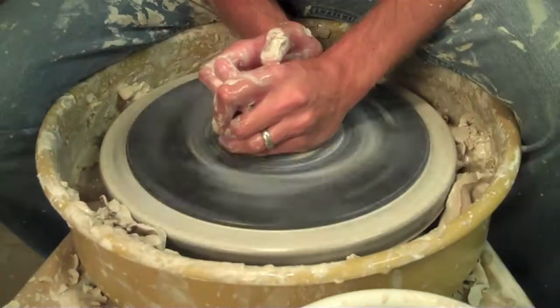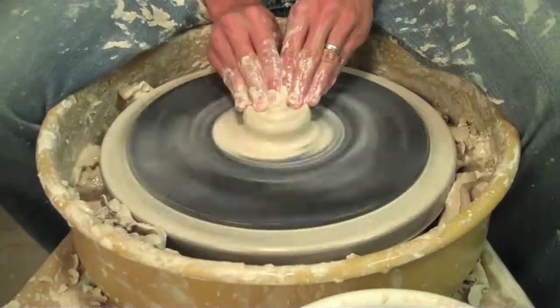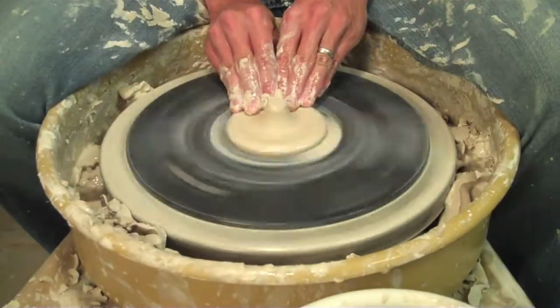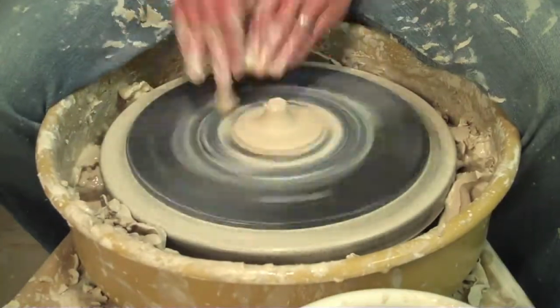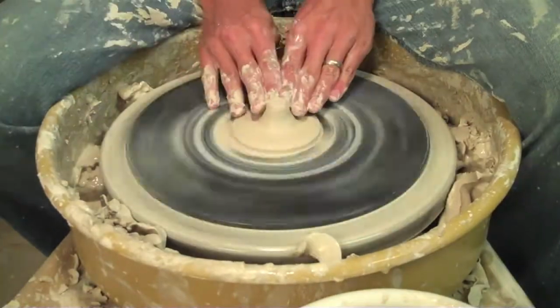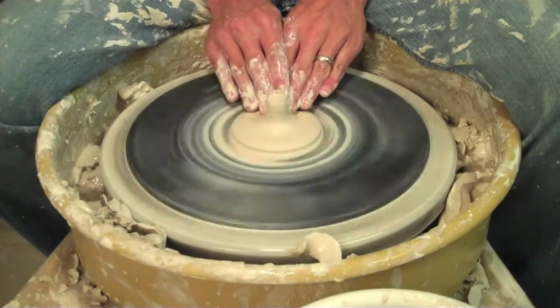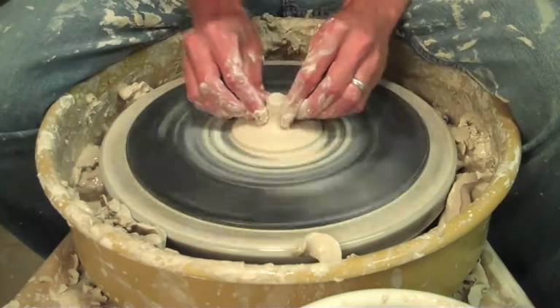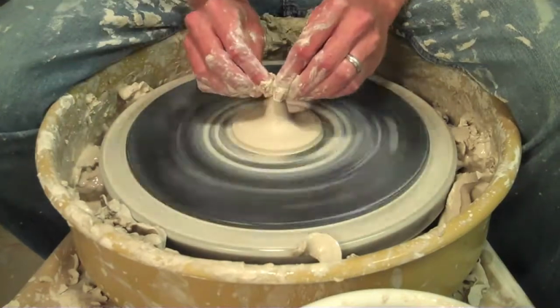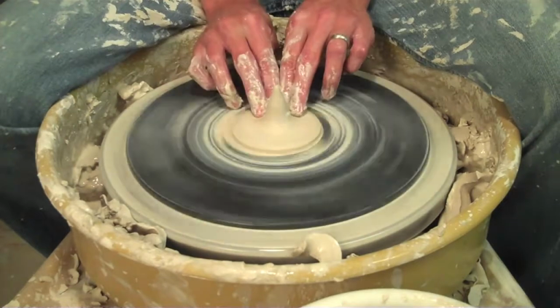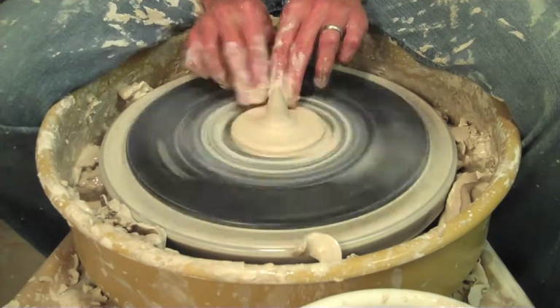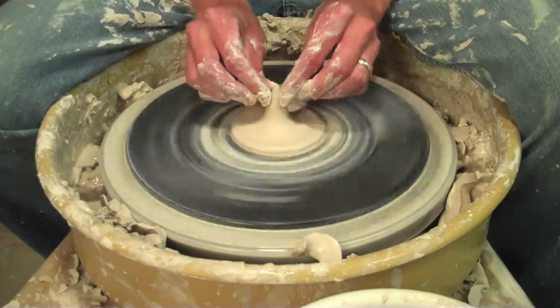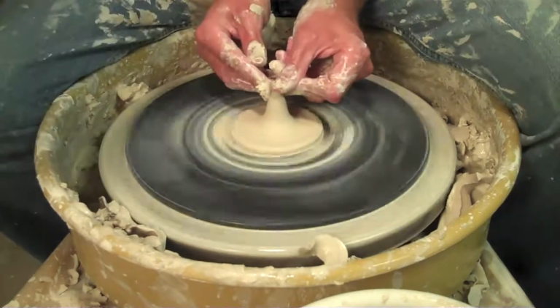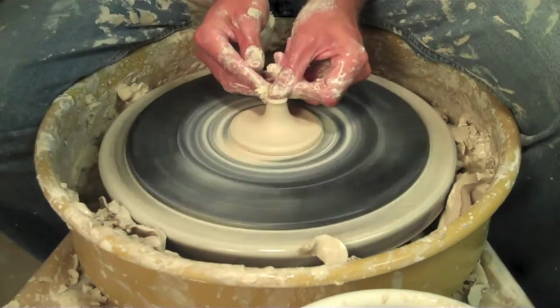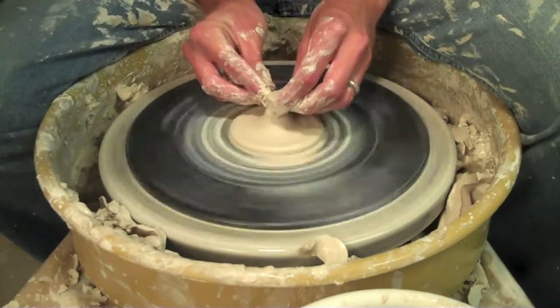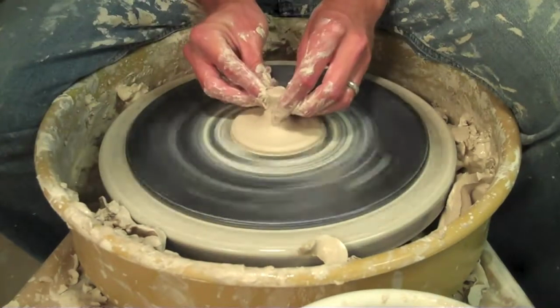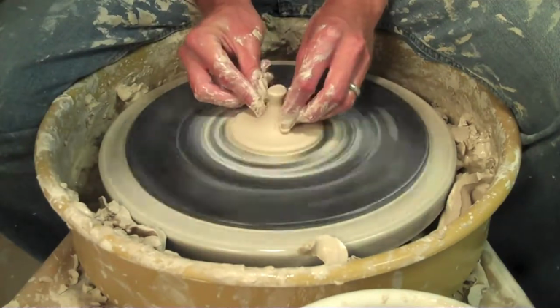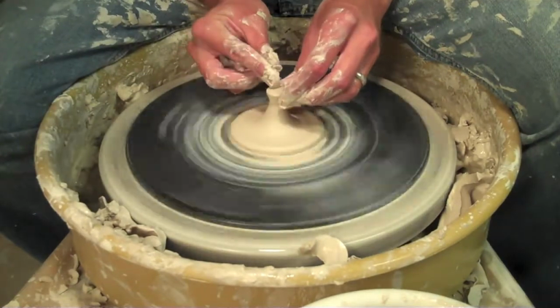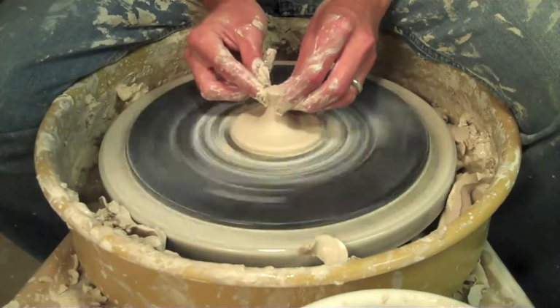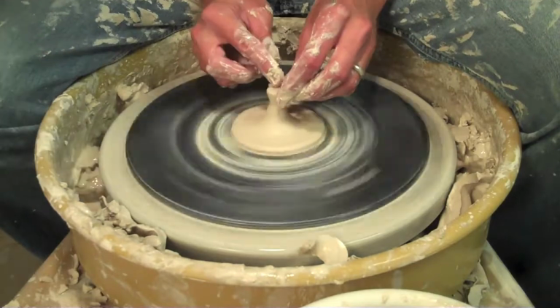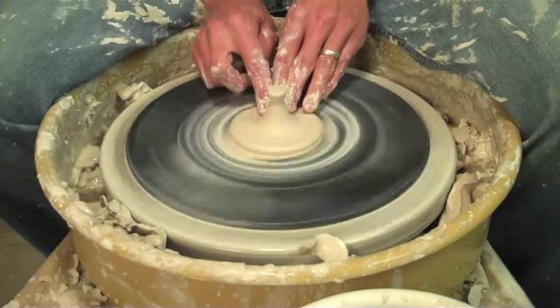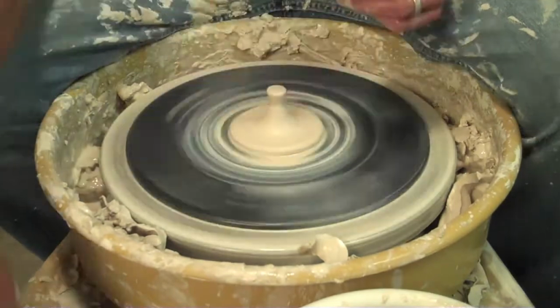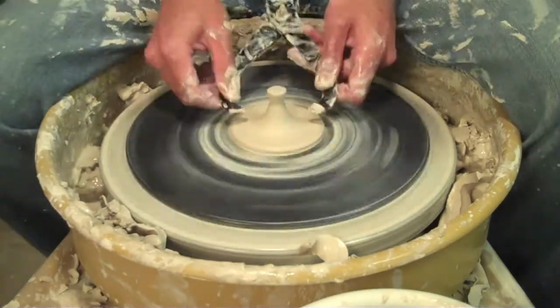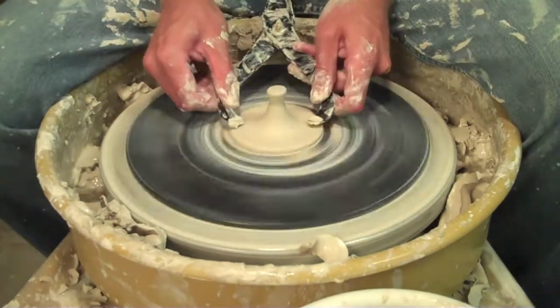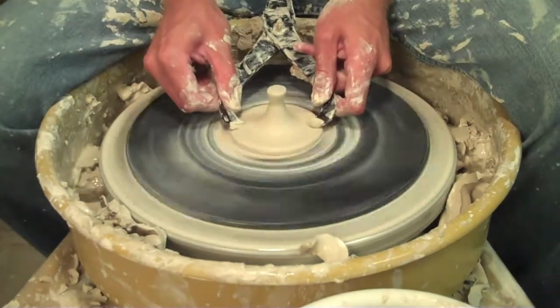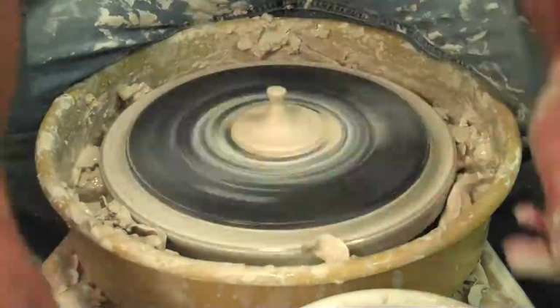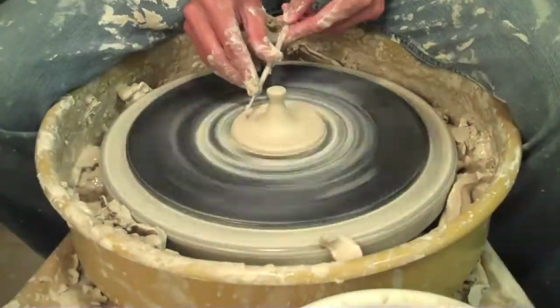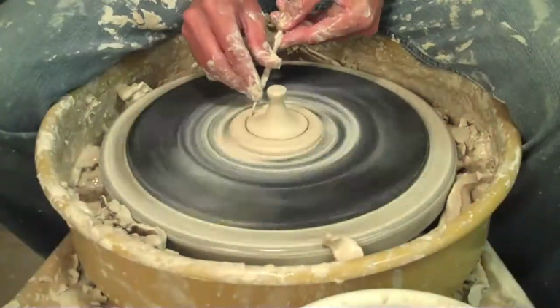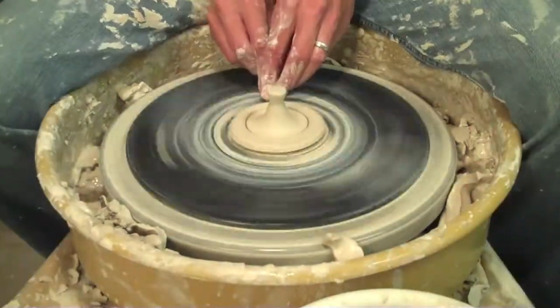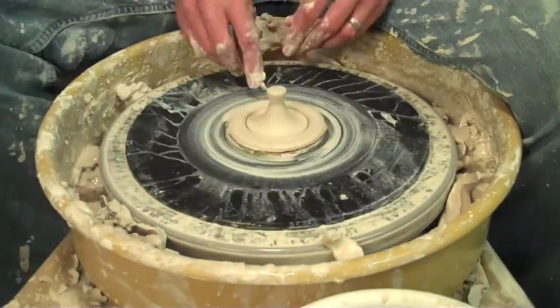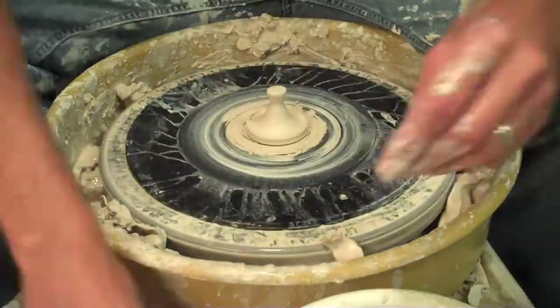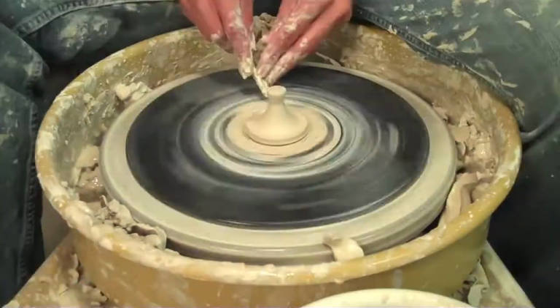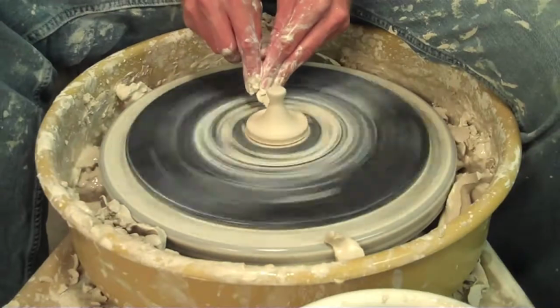Same process - centering a small amount of clay, pressing down not in the middle but off to the side a little bit, and it causes that middle part to raise while the other part flattens down. And then measuring with my calipers and cutting away the unused clay that I don't need.